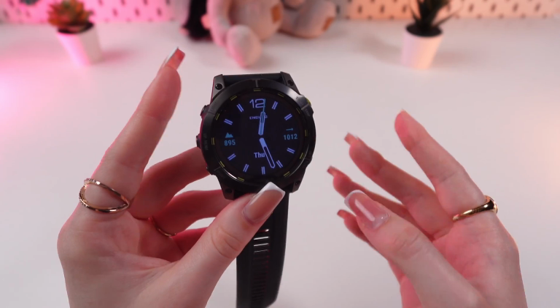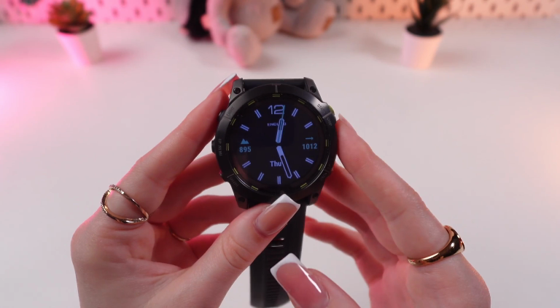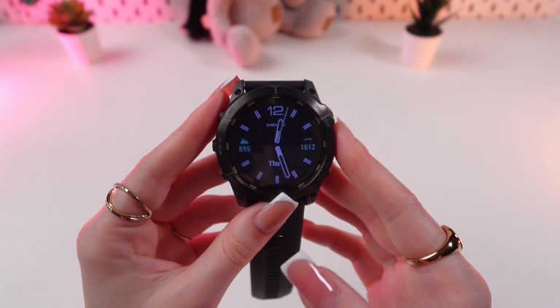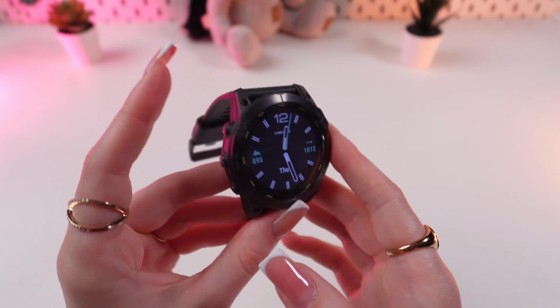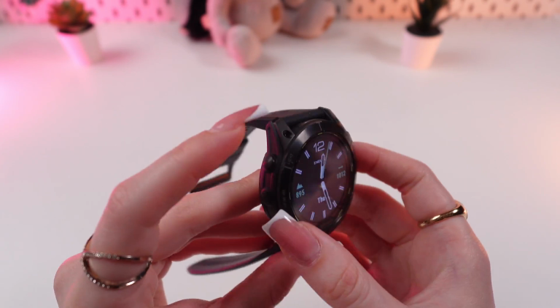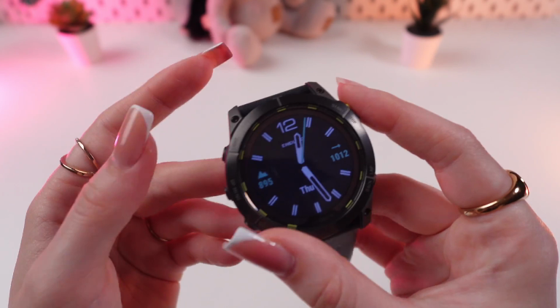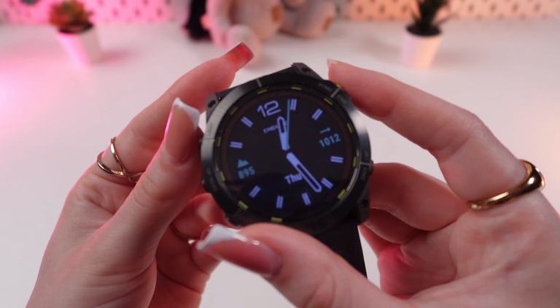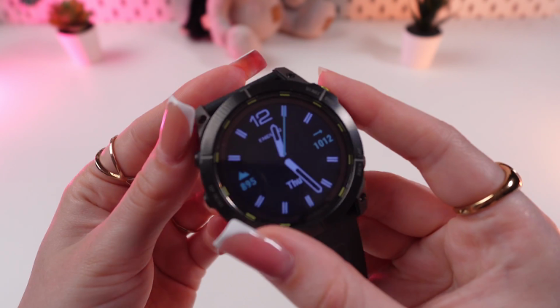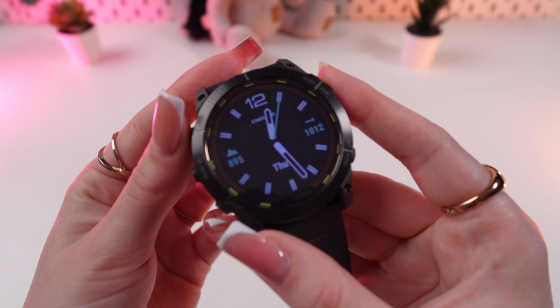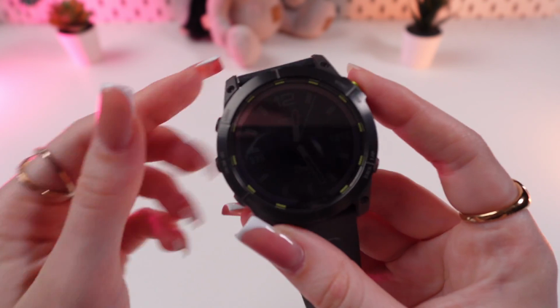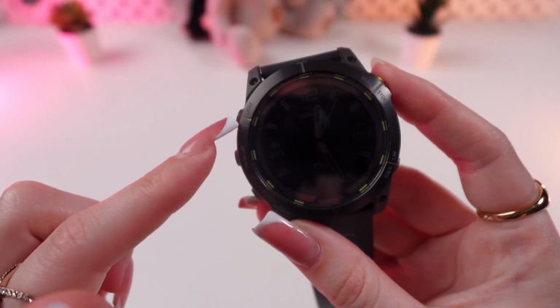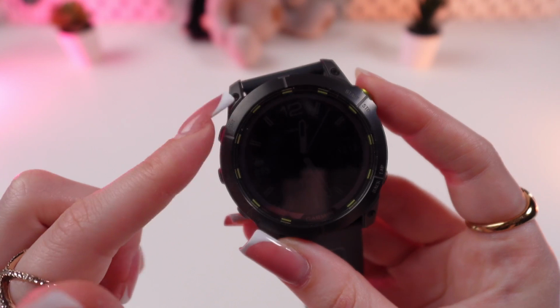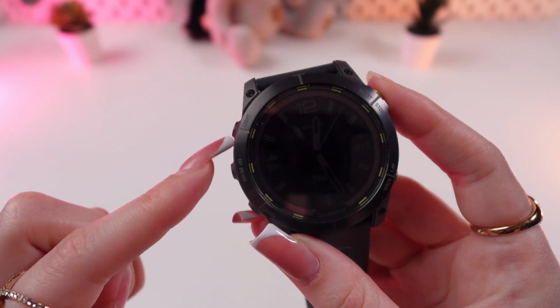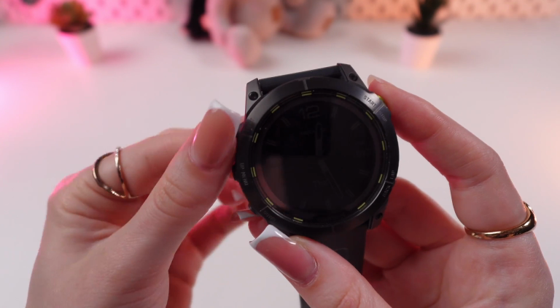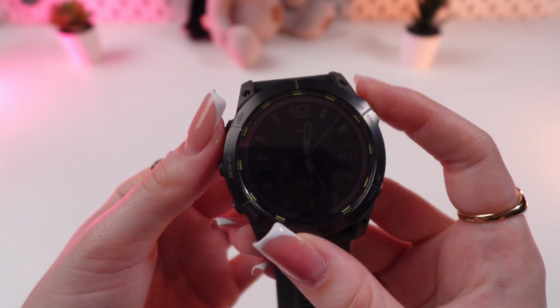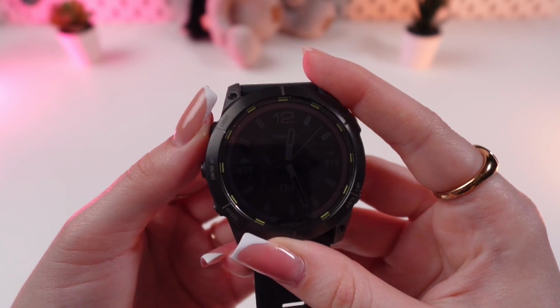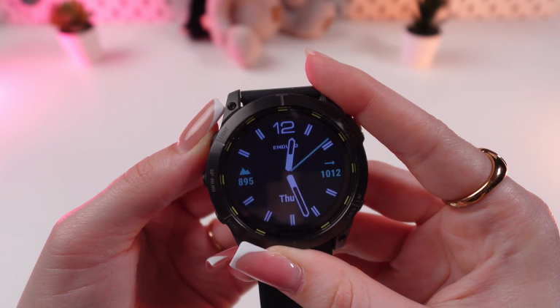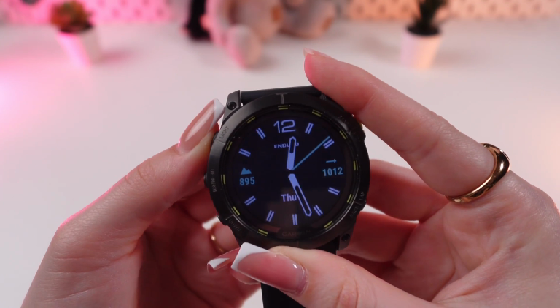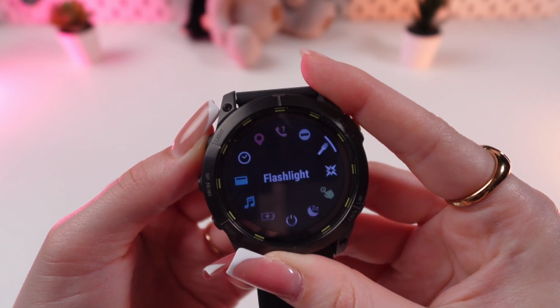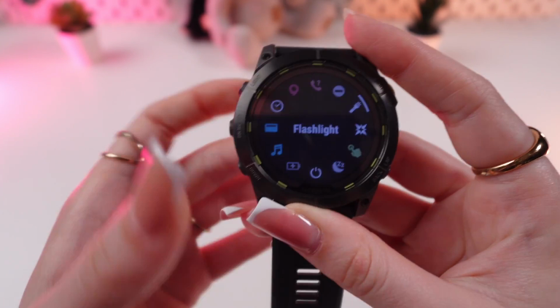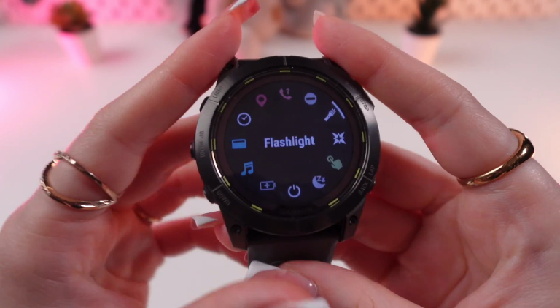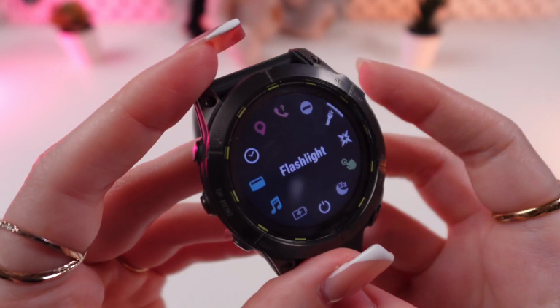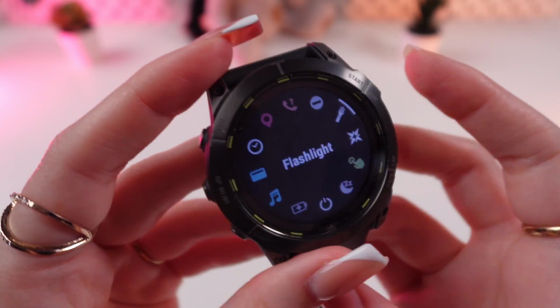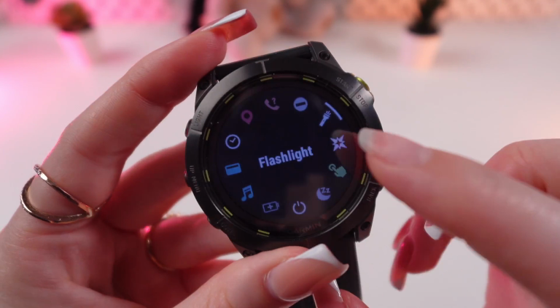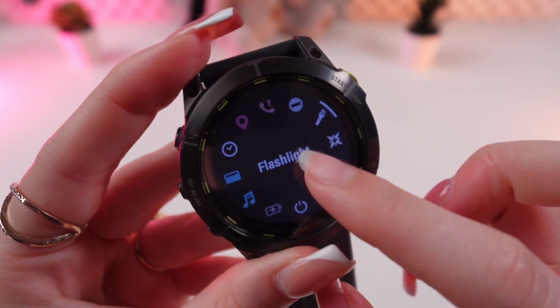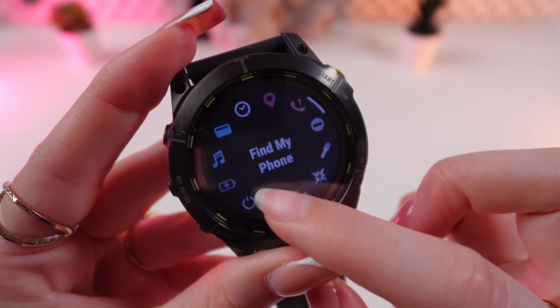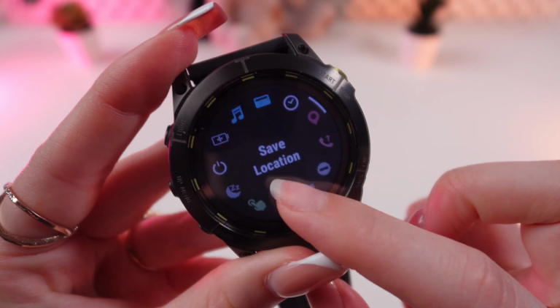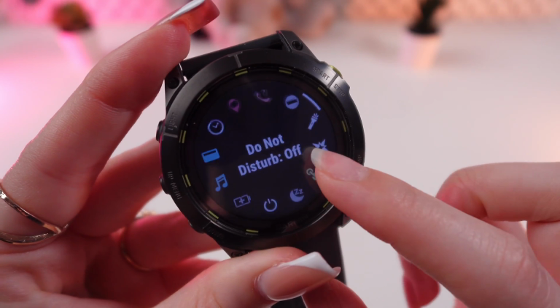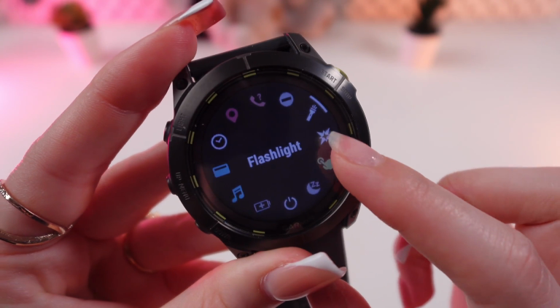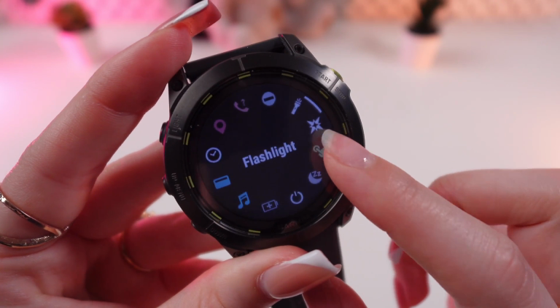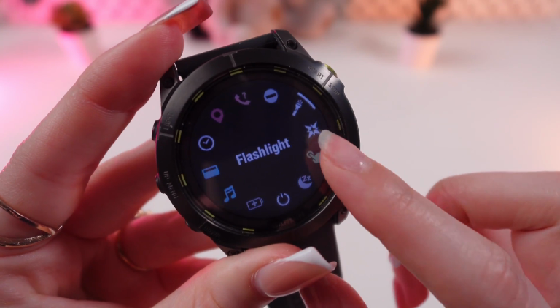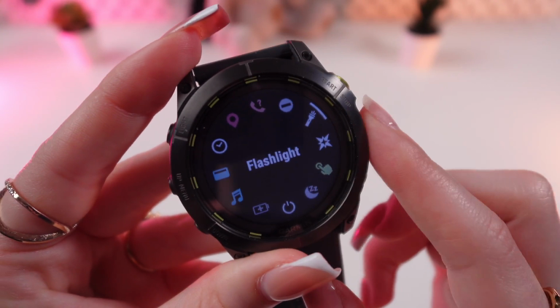Firstly, to open the flashlight we just need to press and hold the light button on the left side on the top of the watch, and then choose flashlight from the list of other options by rotating the circle.